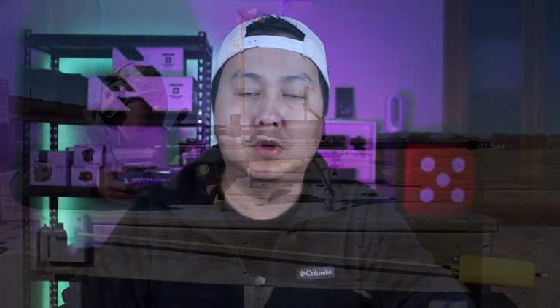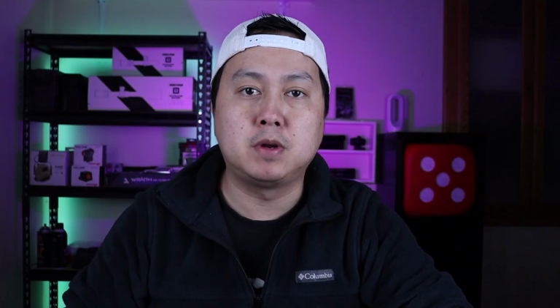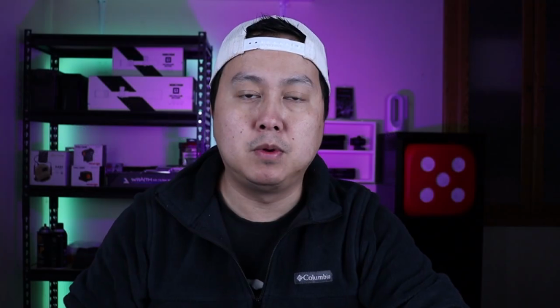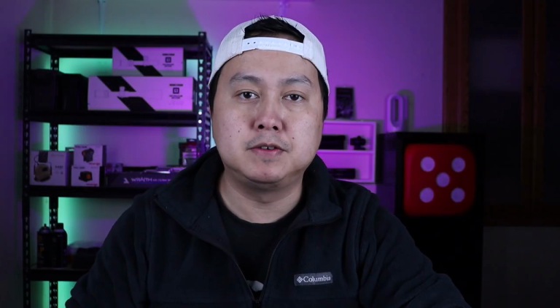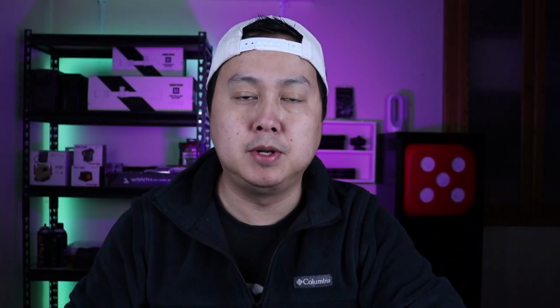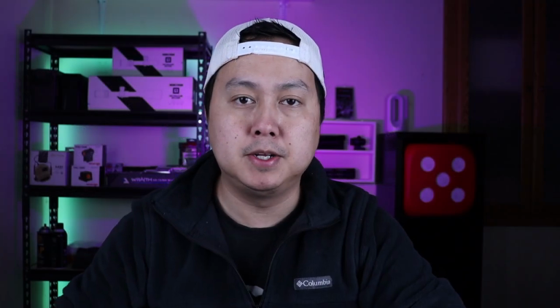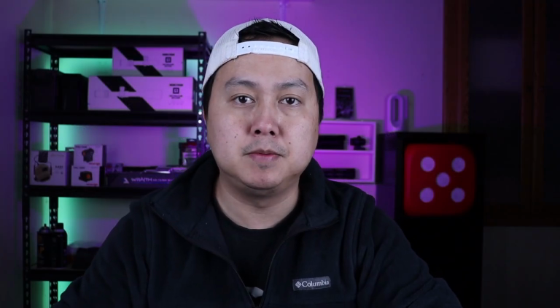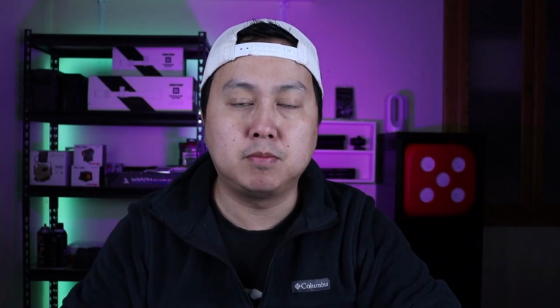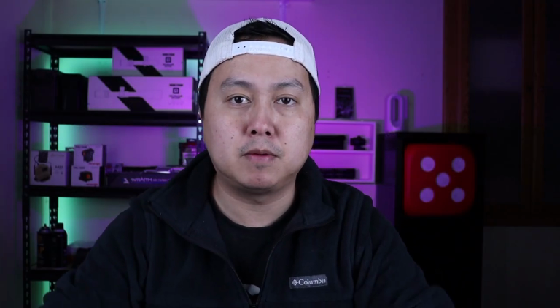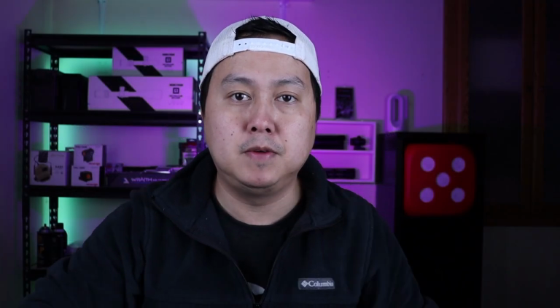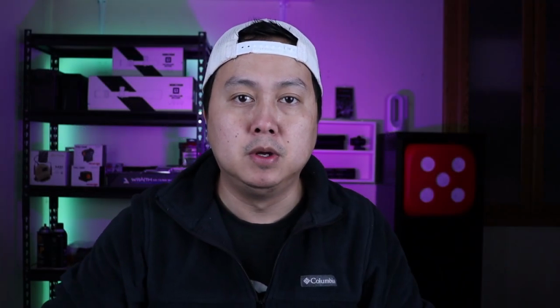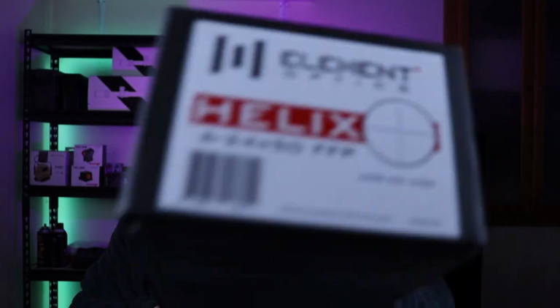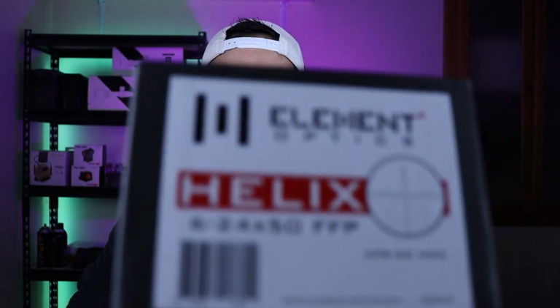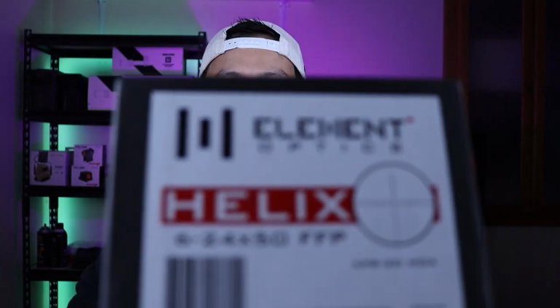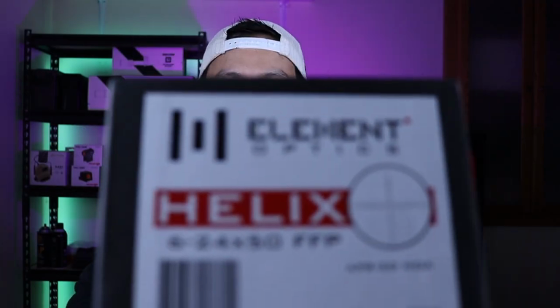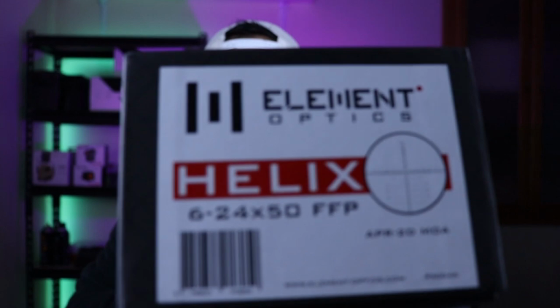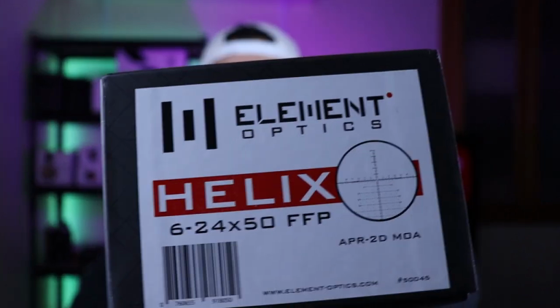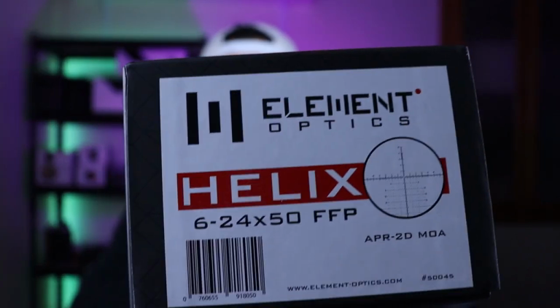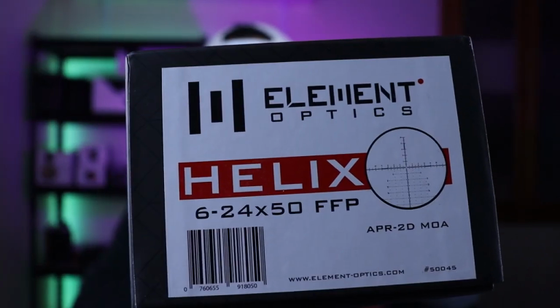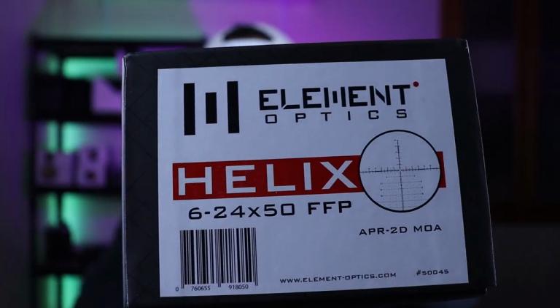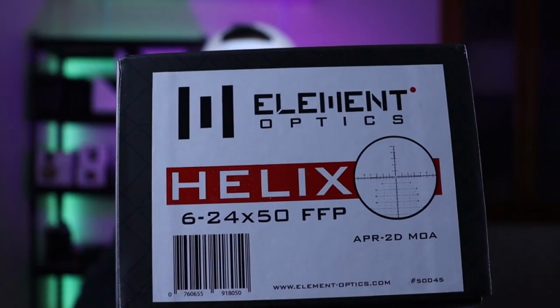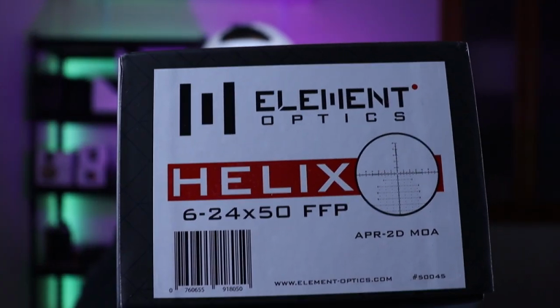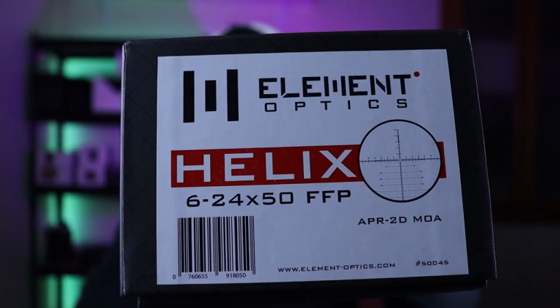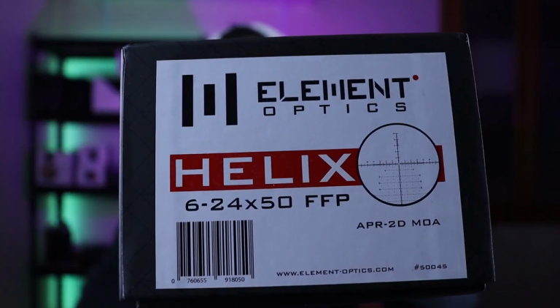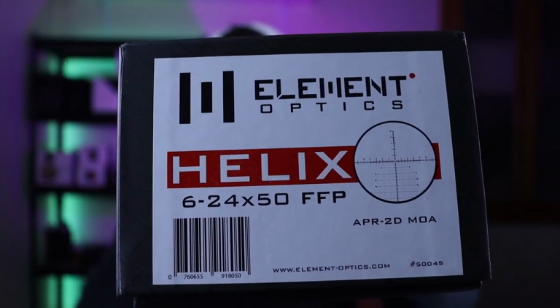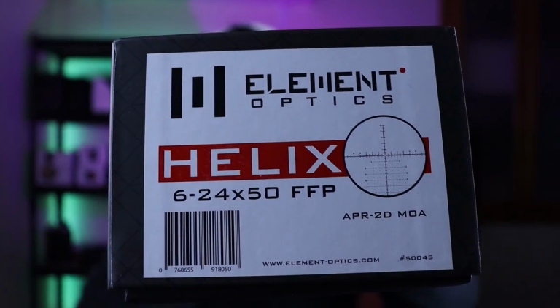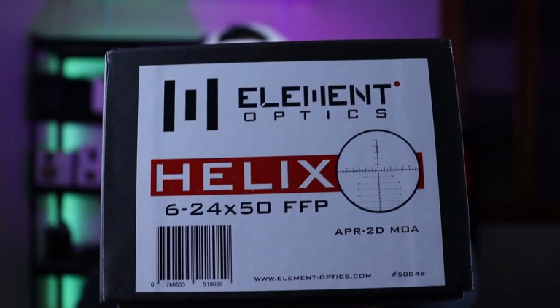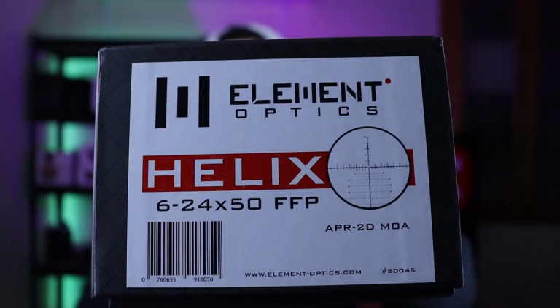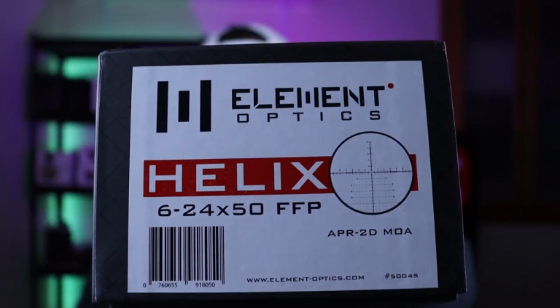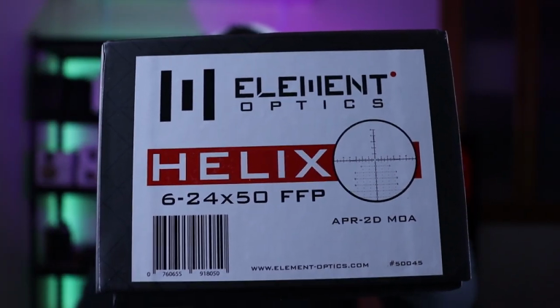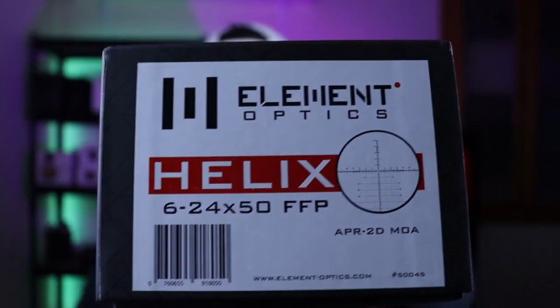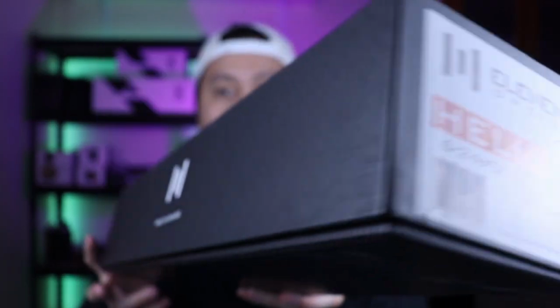What's going on everyone? Thanks for tuning in. Today is going to be another product review. It's going to be on the Element Optics Helix 6024-50 first focal plane scope.